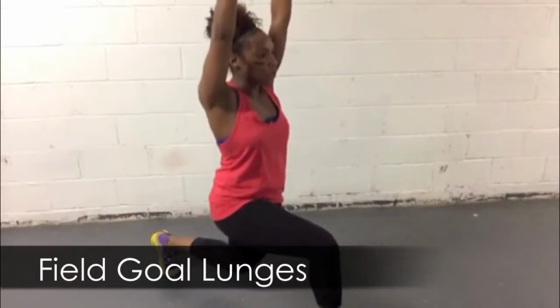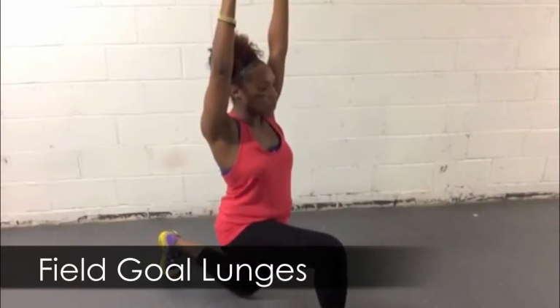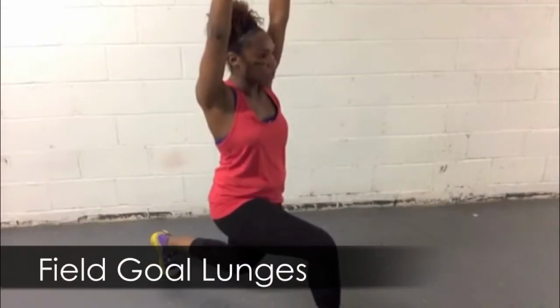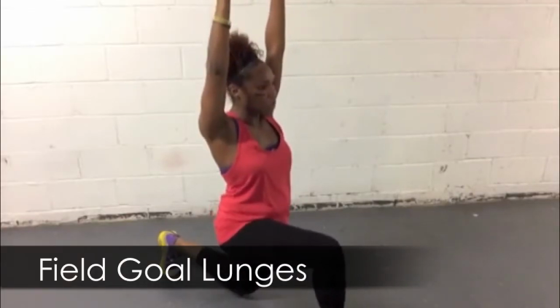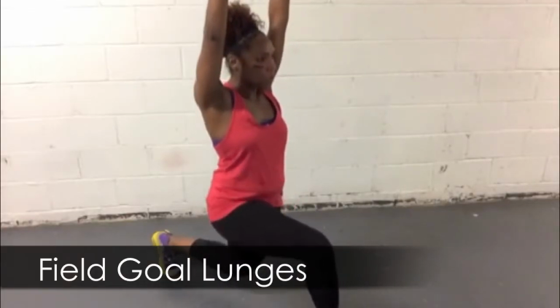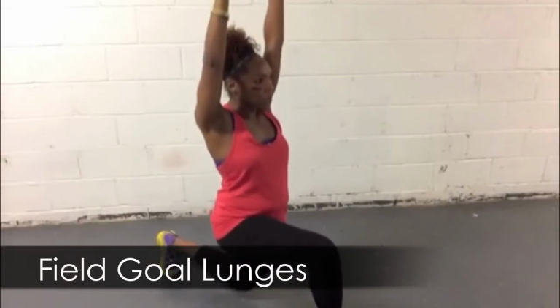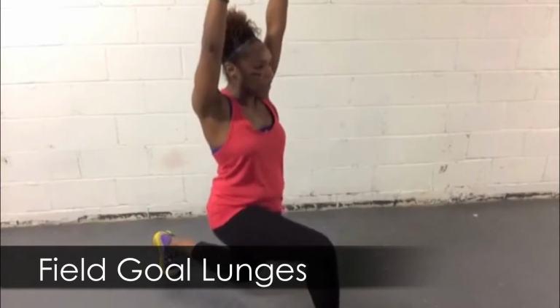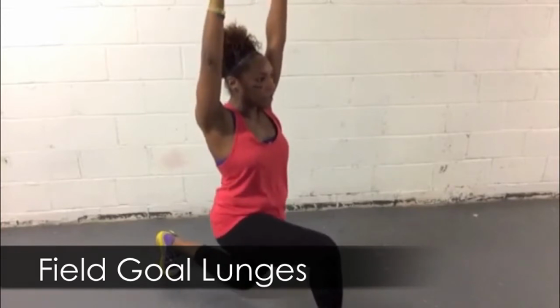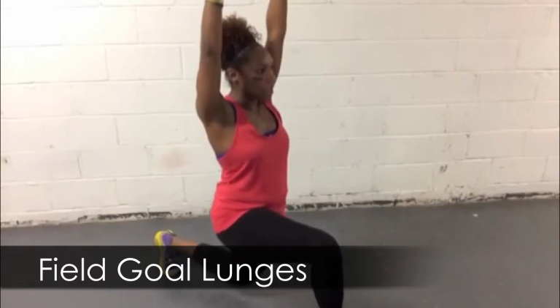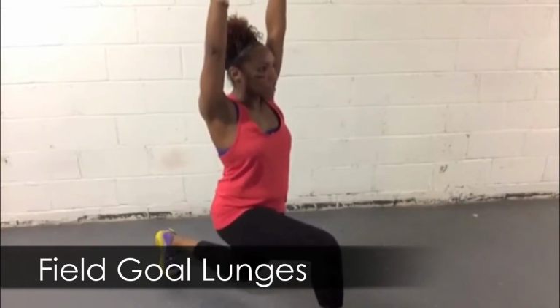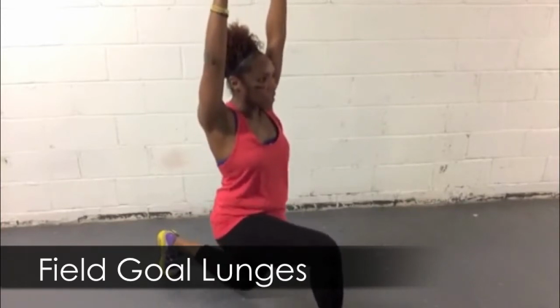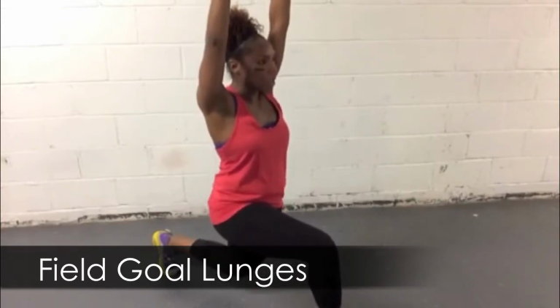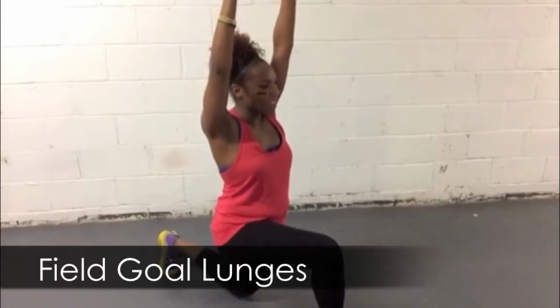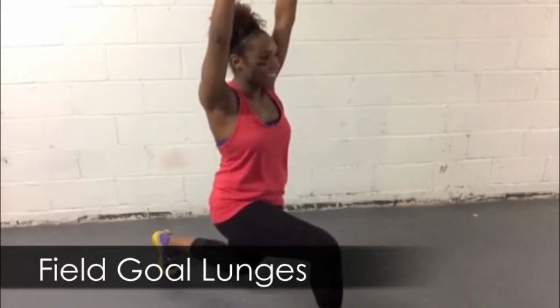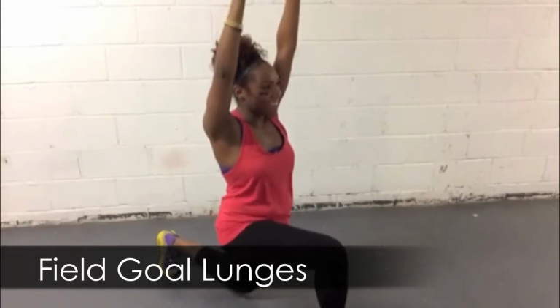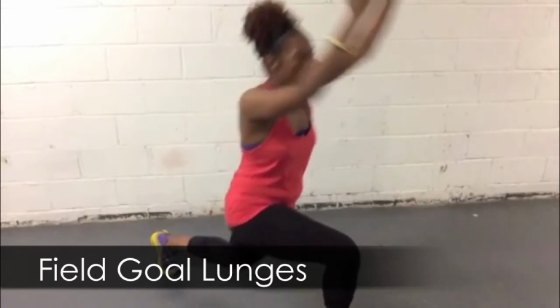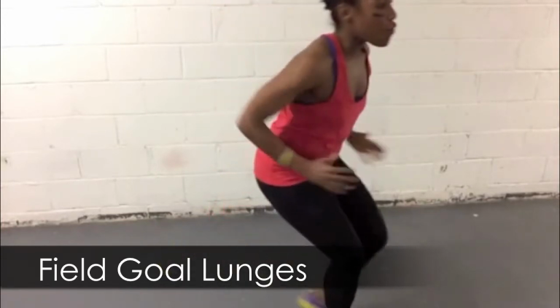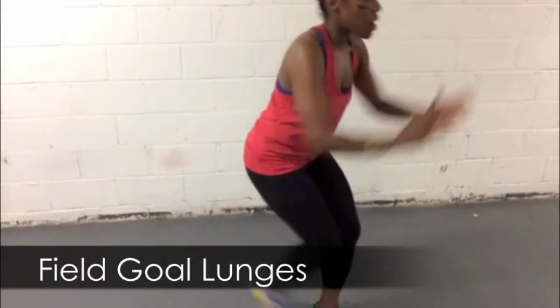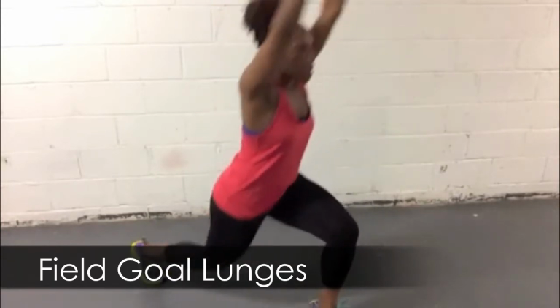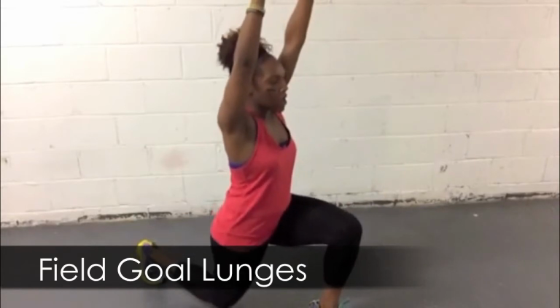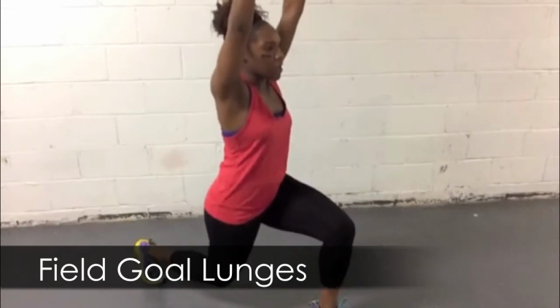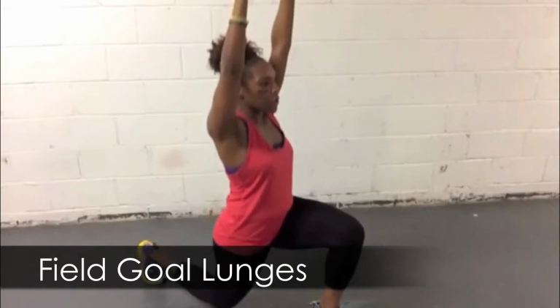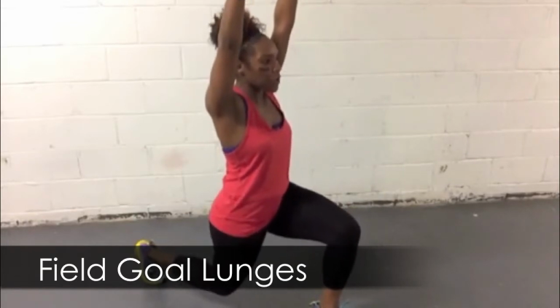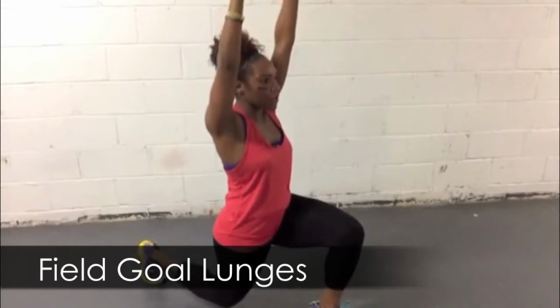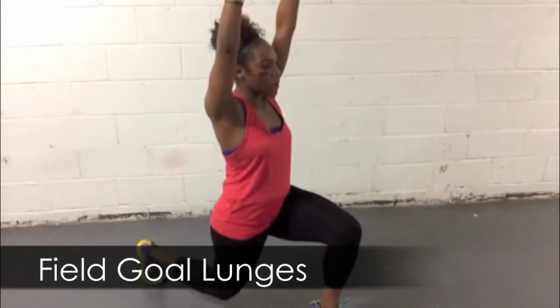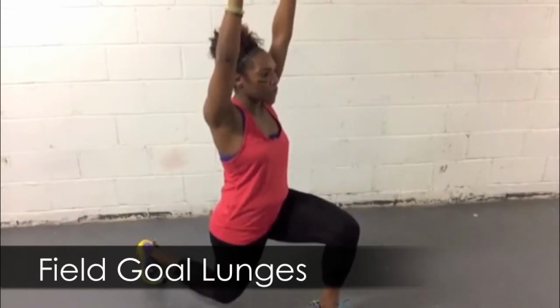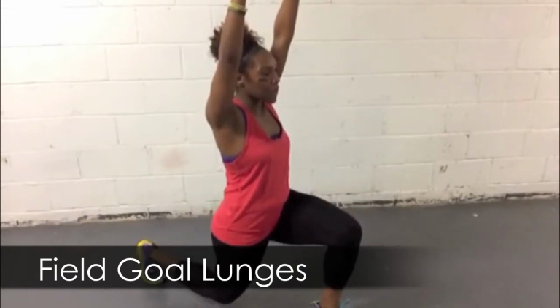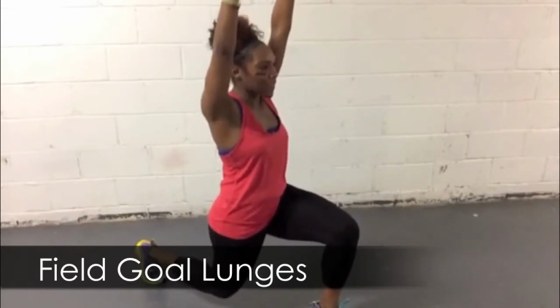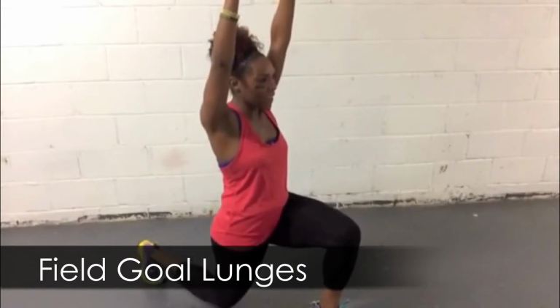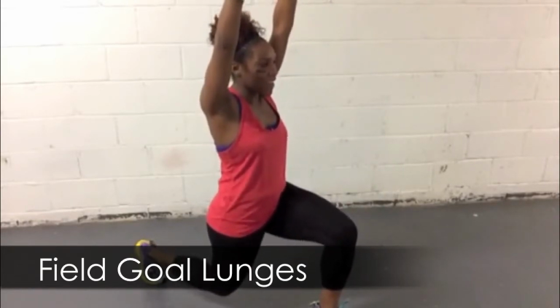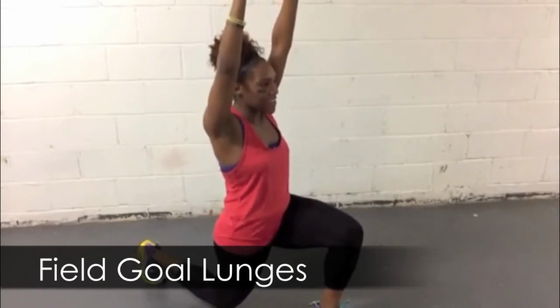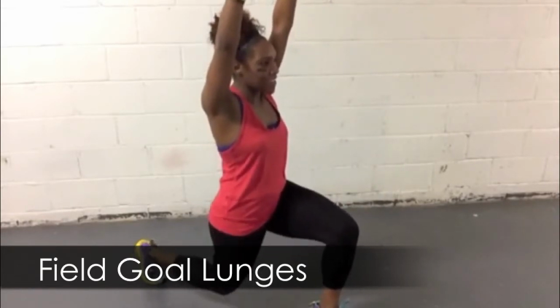I'll give you an extra point if you attempt these field goal lunges. Super simple. Hands are straight up right by your ears, and you're dropping your knee literally almost to the ground. Pulse on that one side for 30 seconds, and then switch sides and do the other side for 30 seconds. Don't drop your arms.